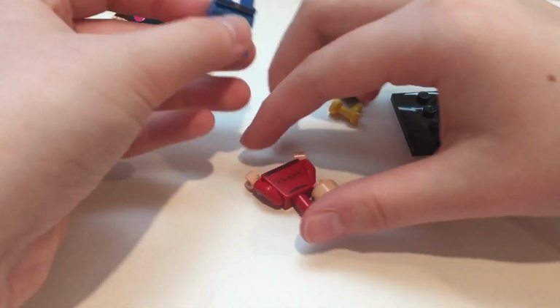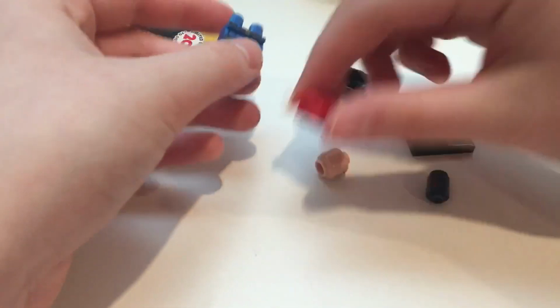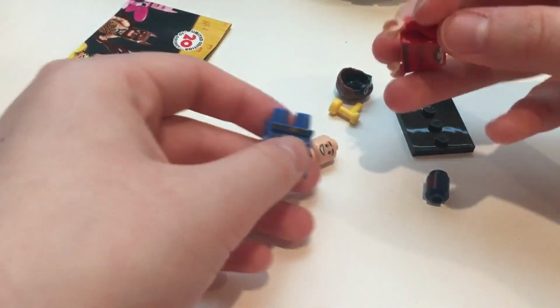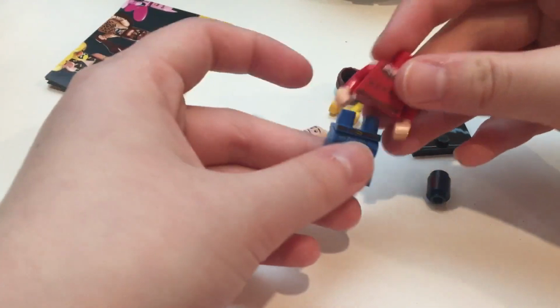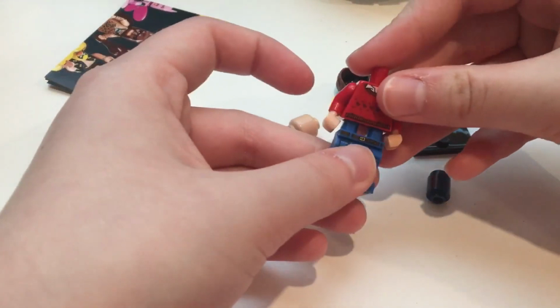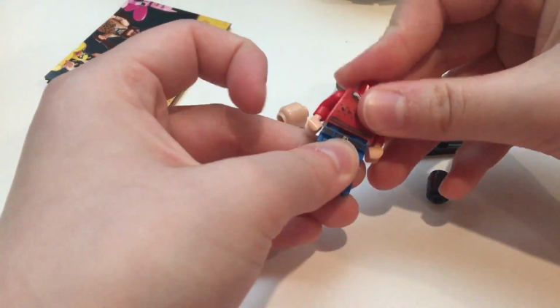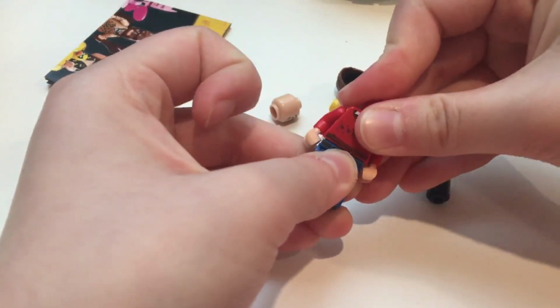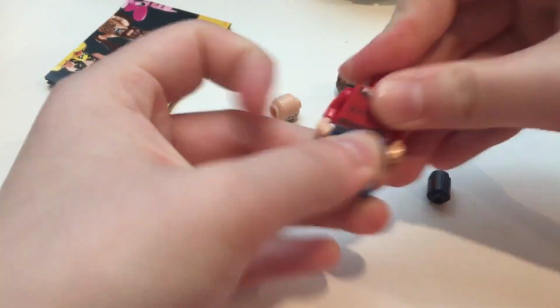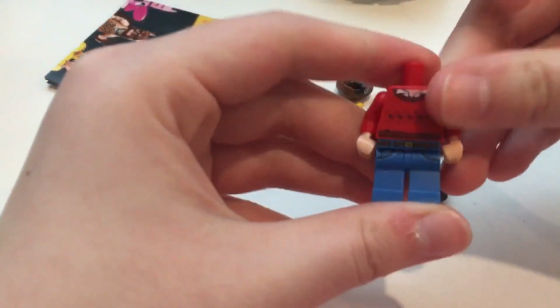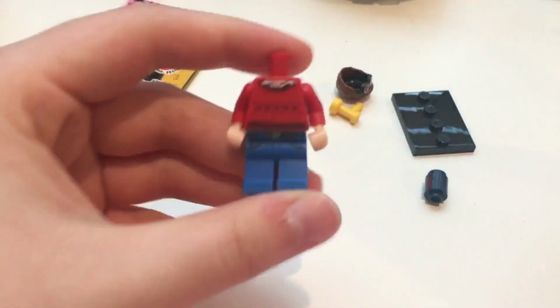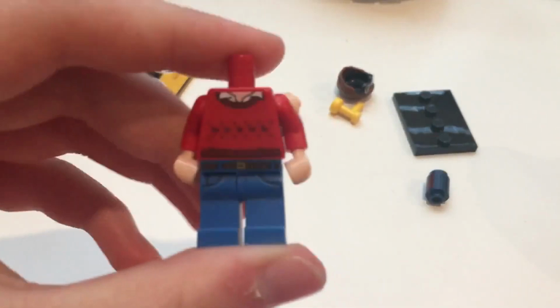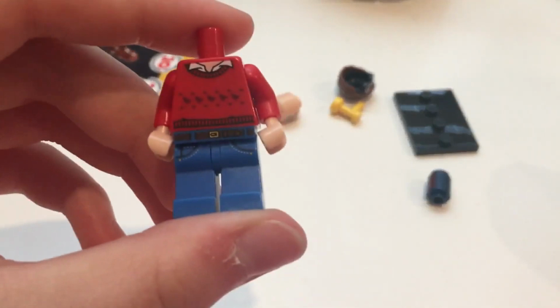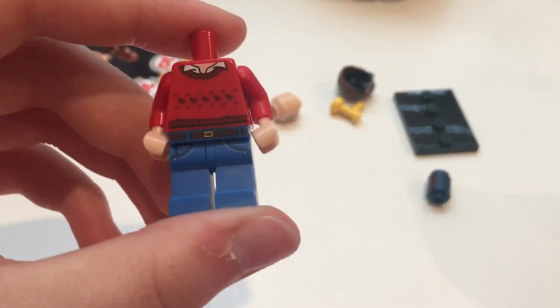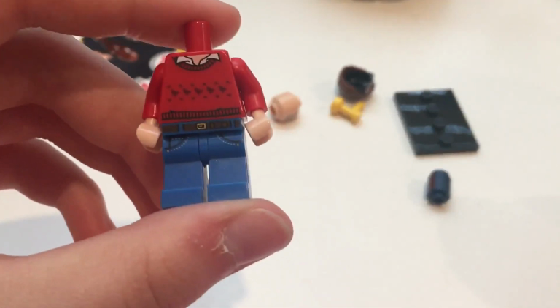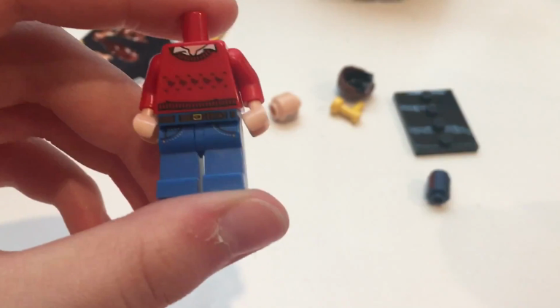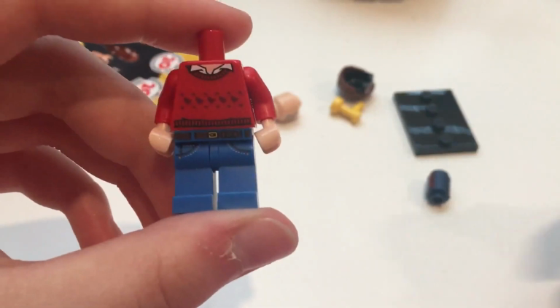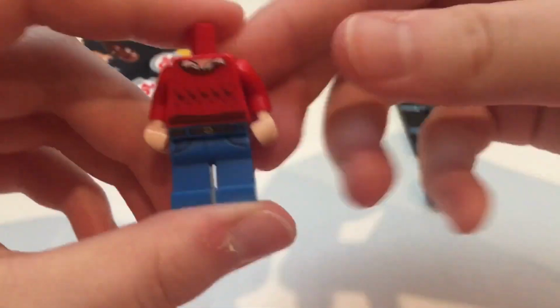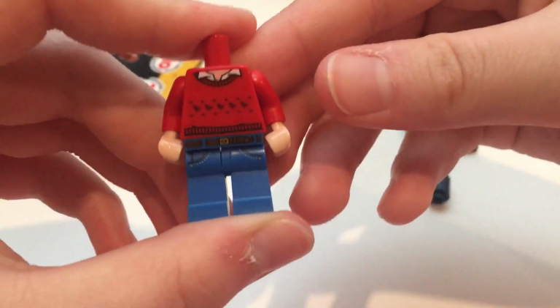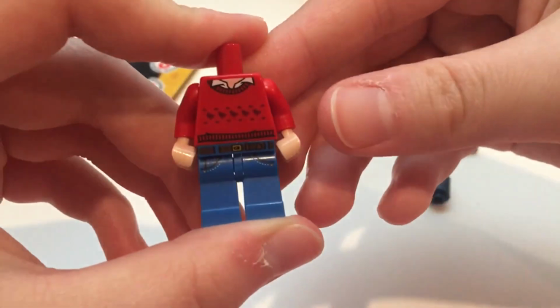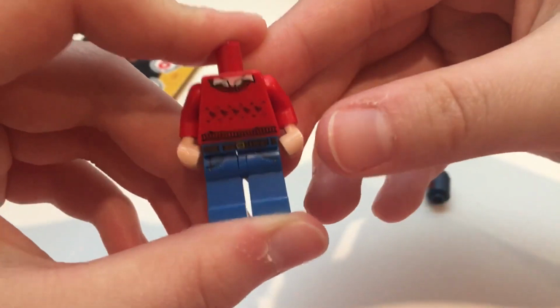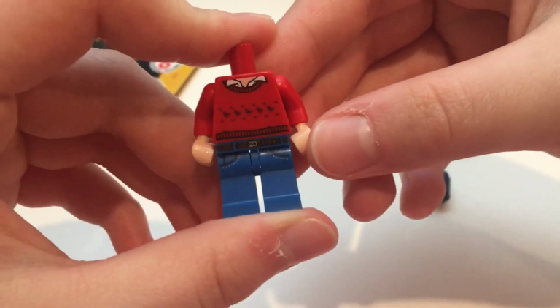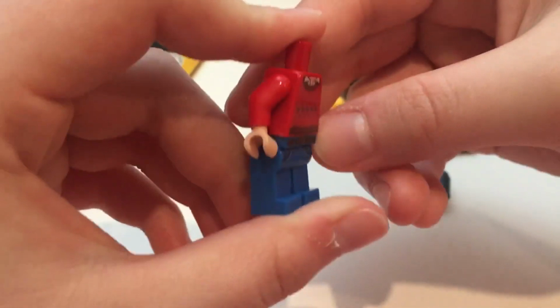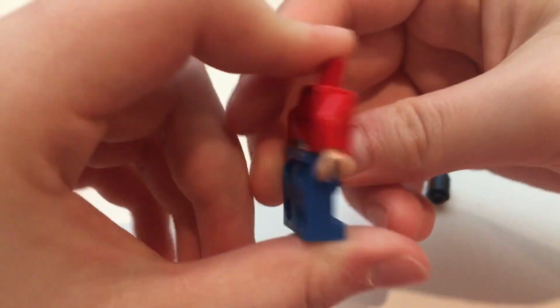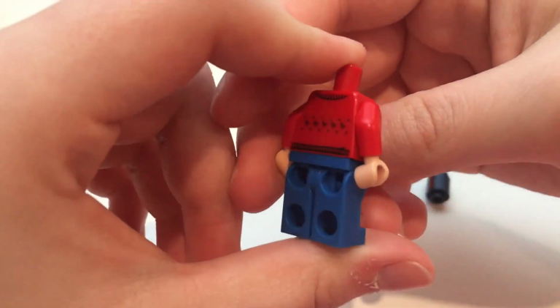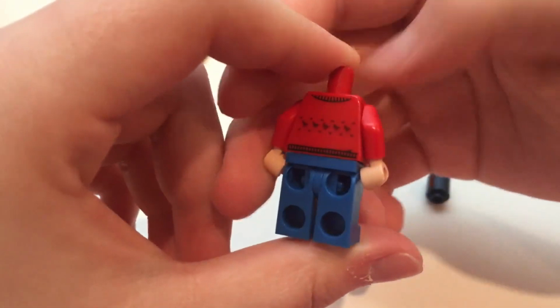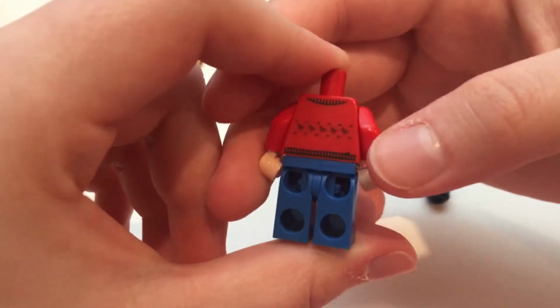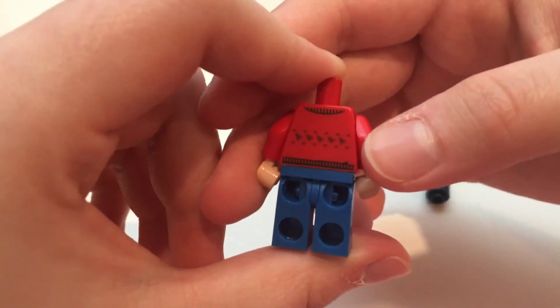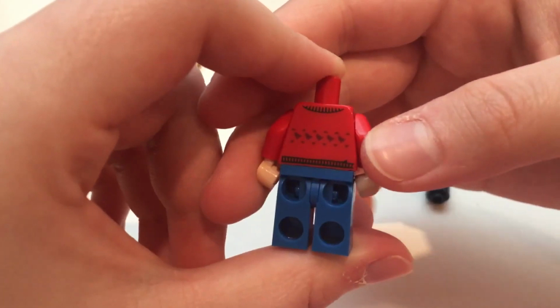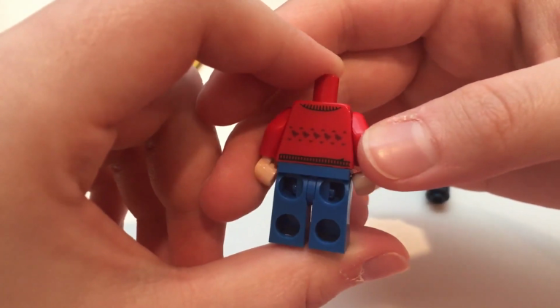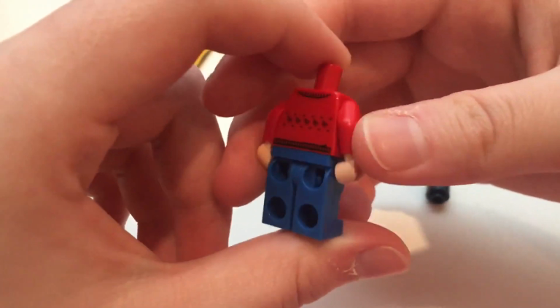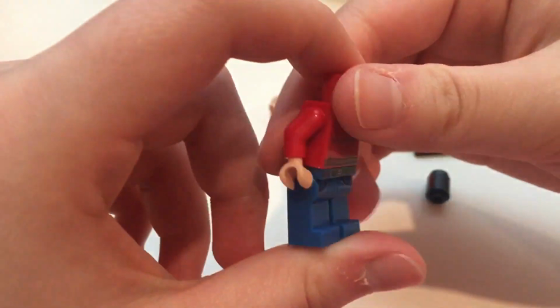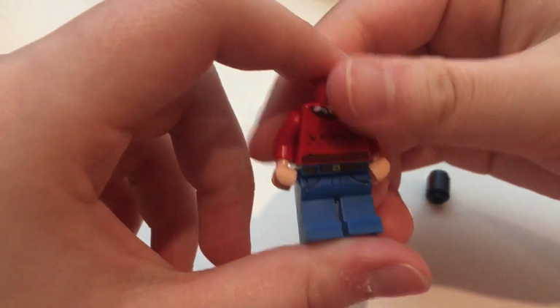So this guy, he's pretty cool. His torso's got kind of a nice pattern there — just kind of a casual sweater — and then it continues with the print on the back, so that's nice.